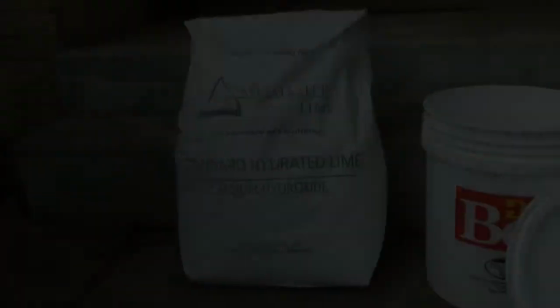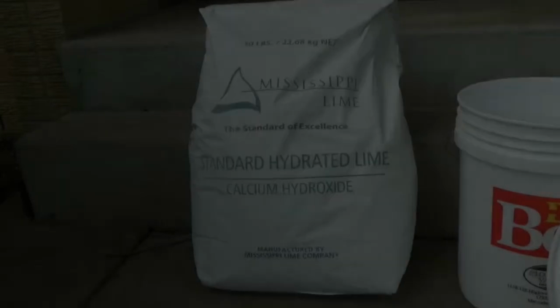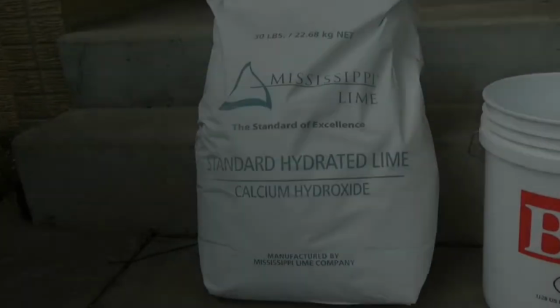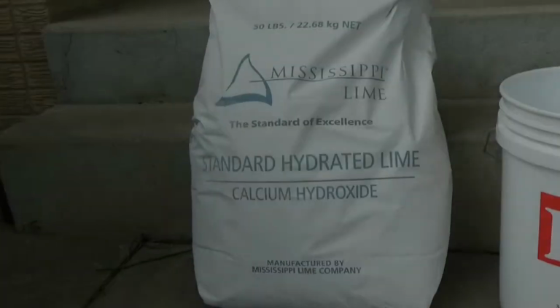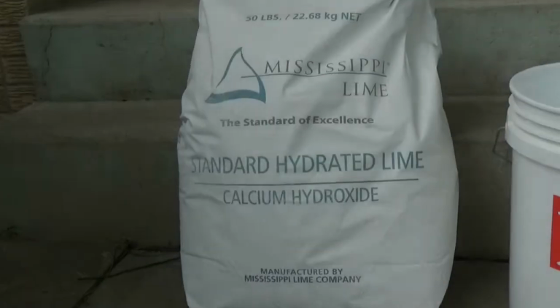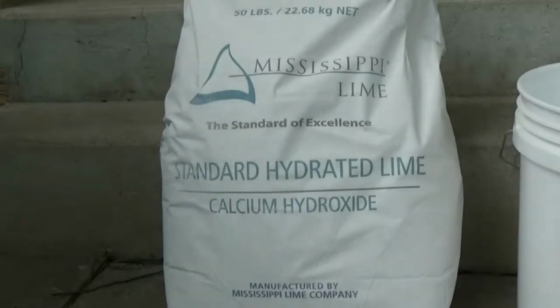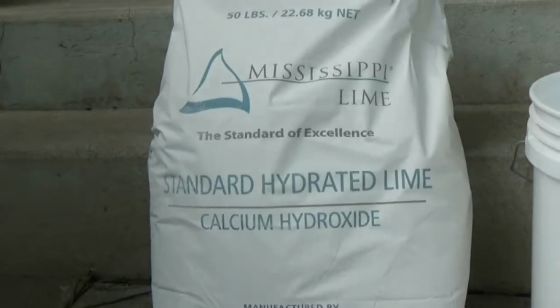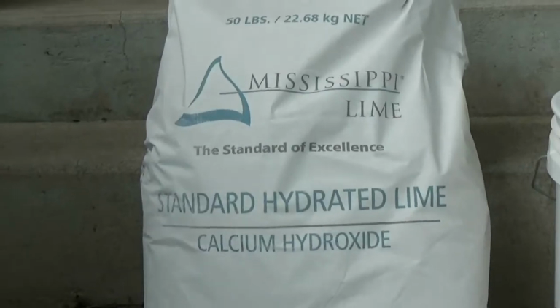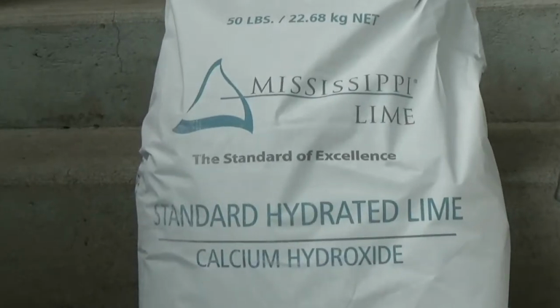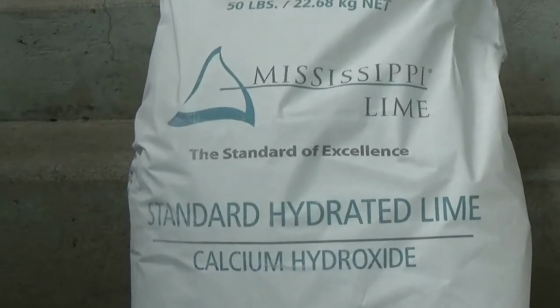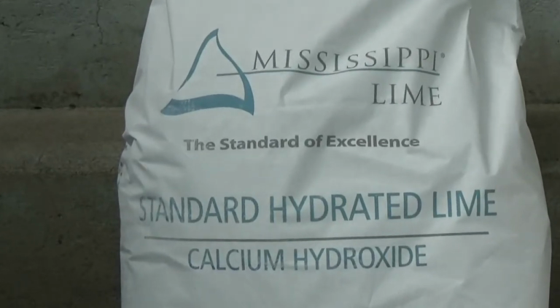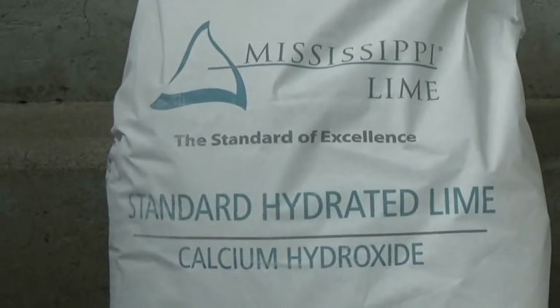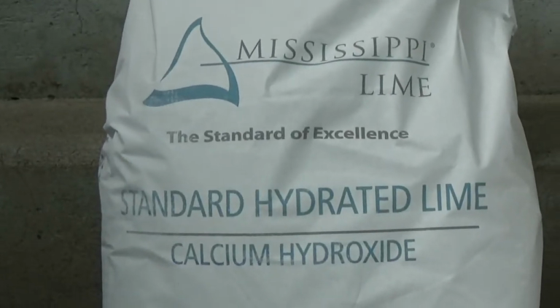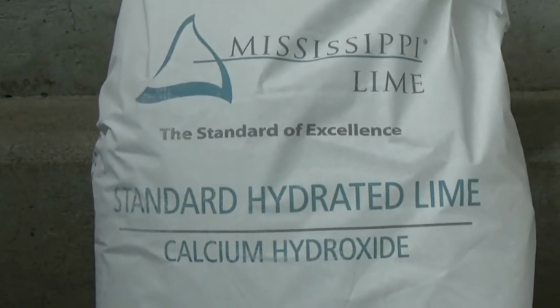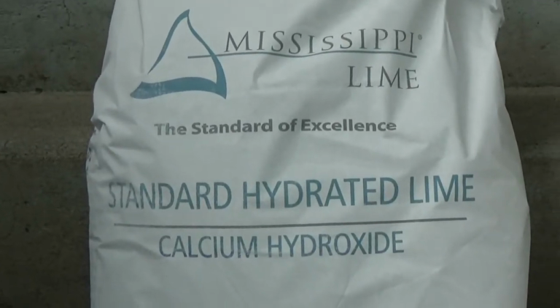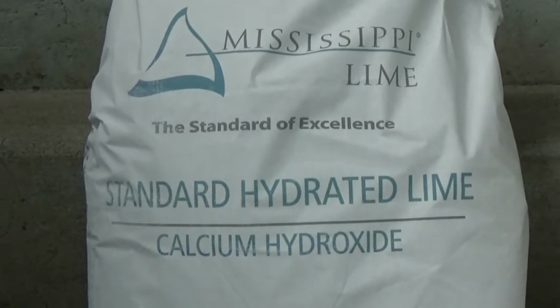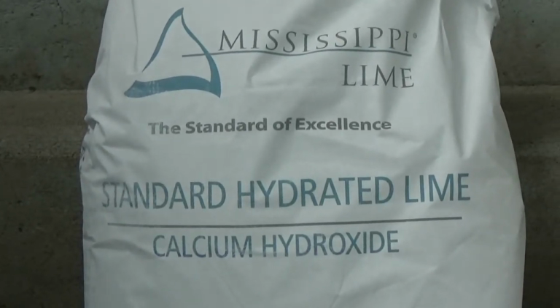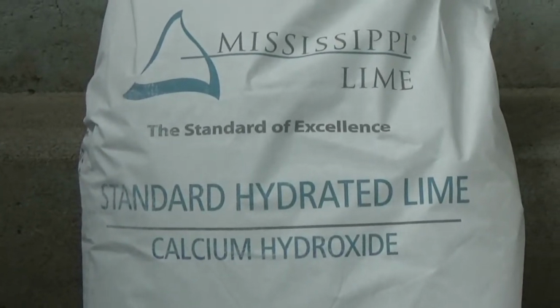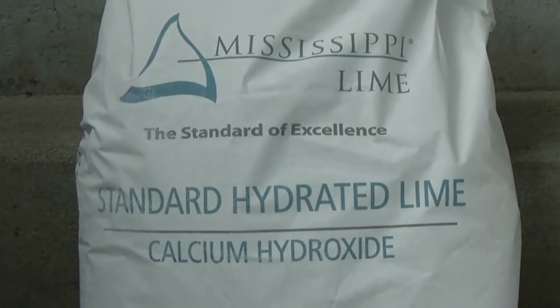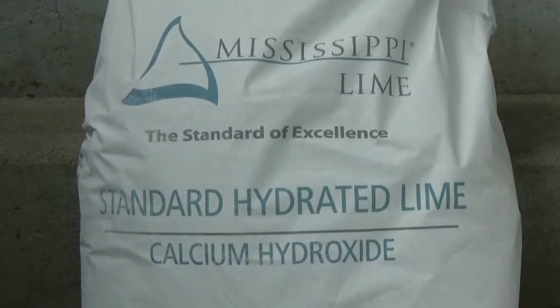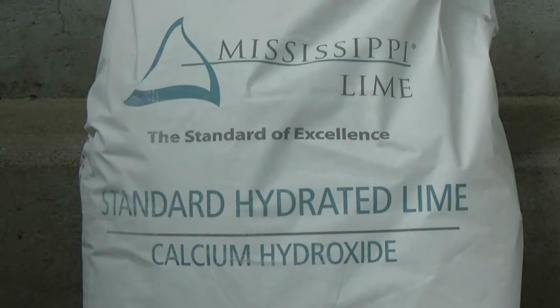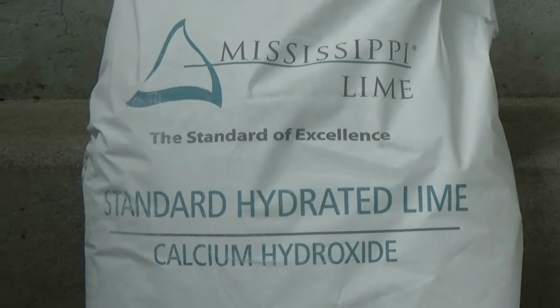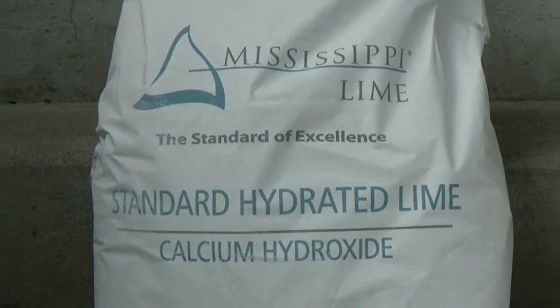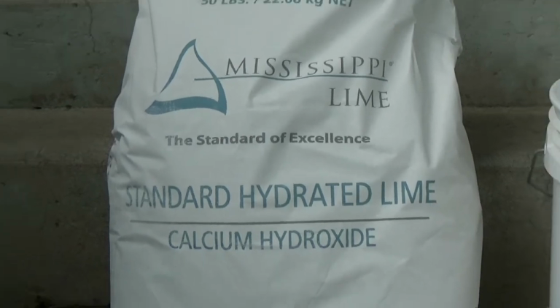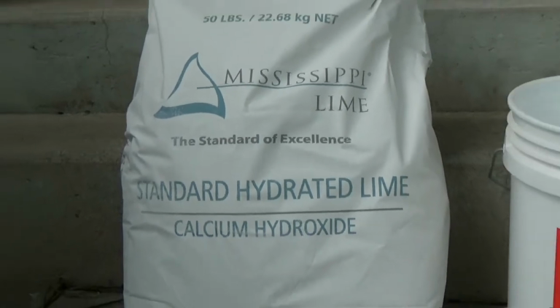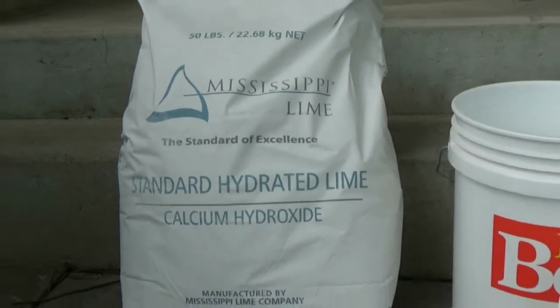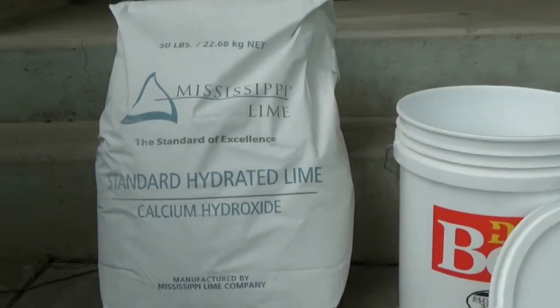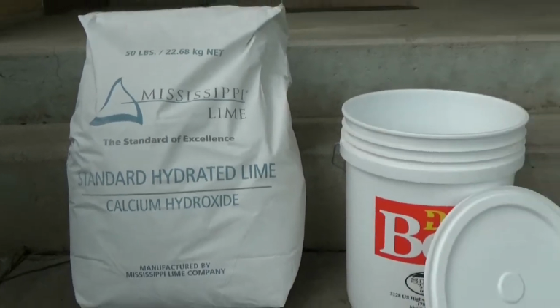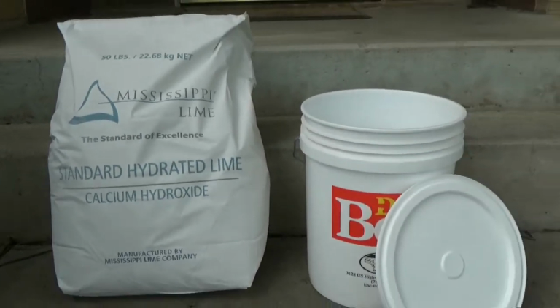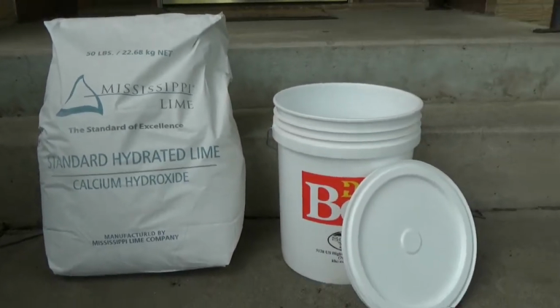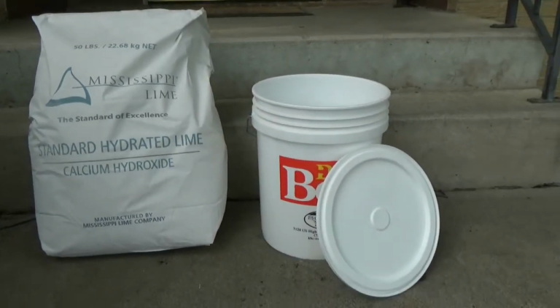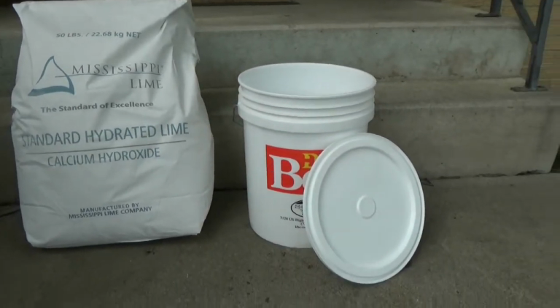As for costs, a 50-pound bag of lime costs about $15, and each bucket with lid costs about $7.